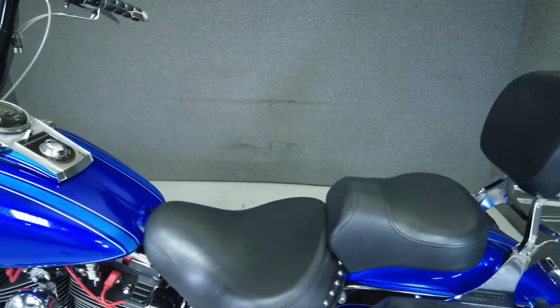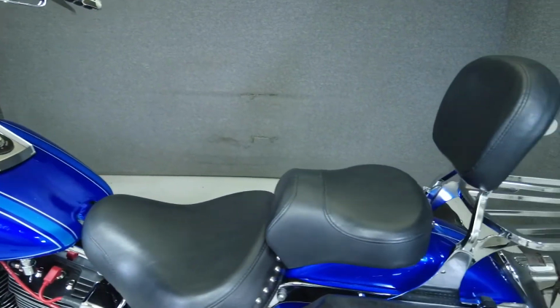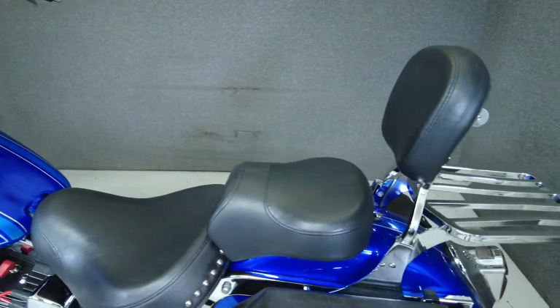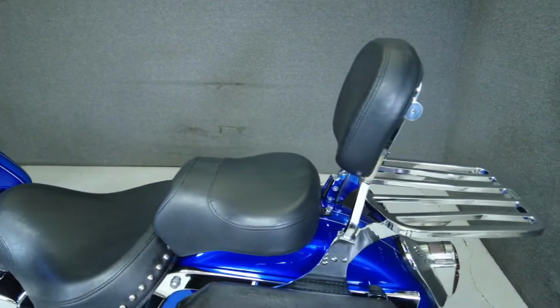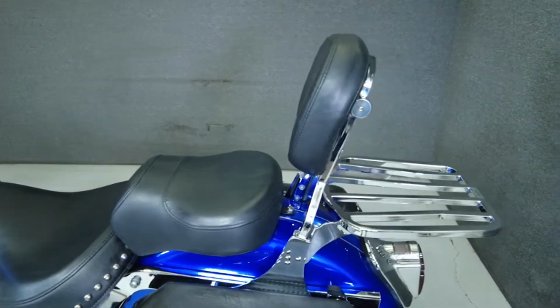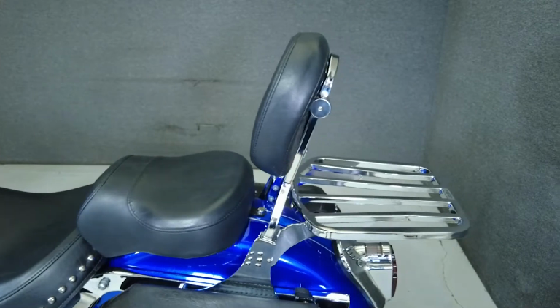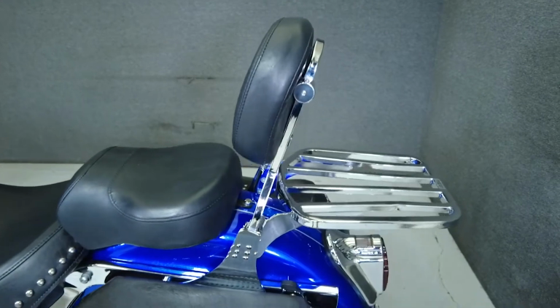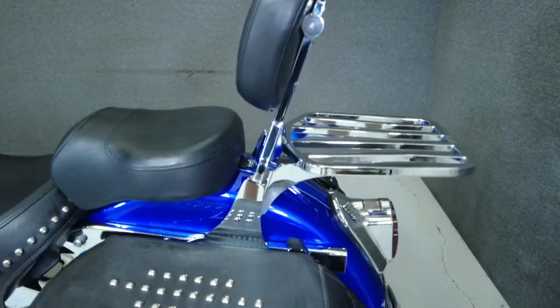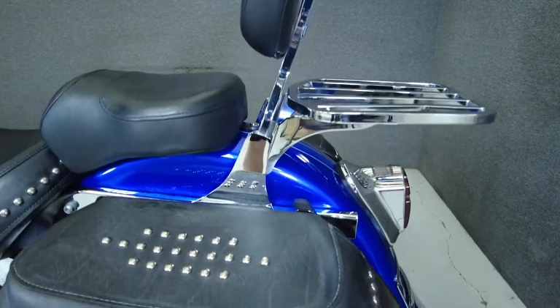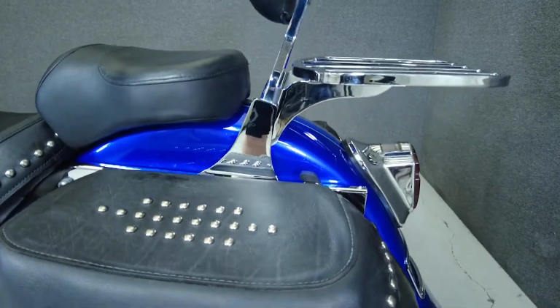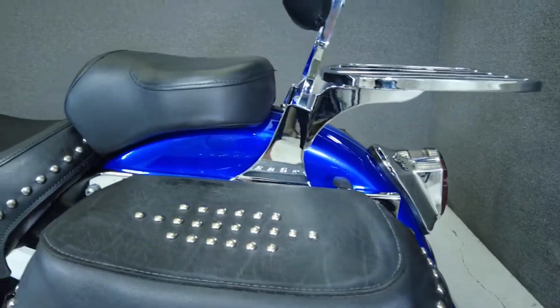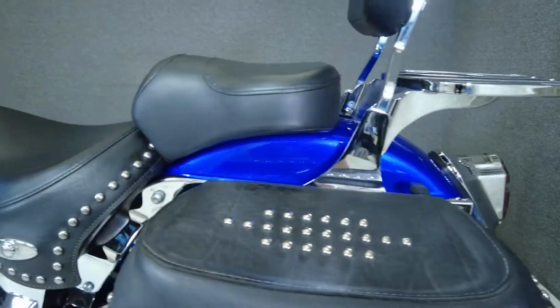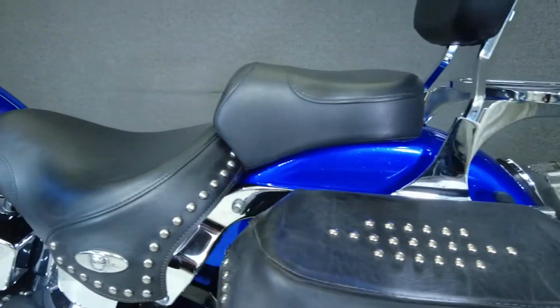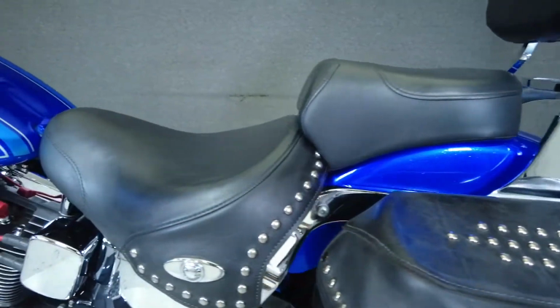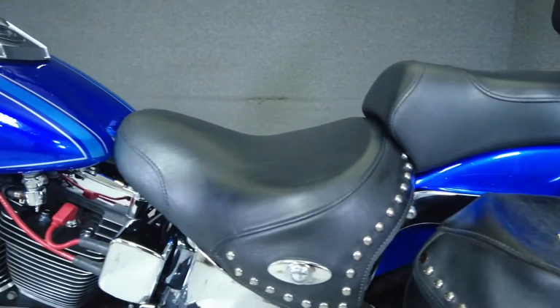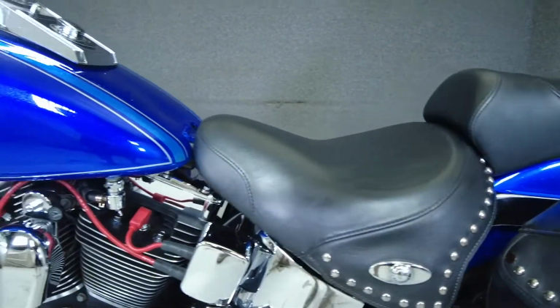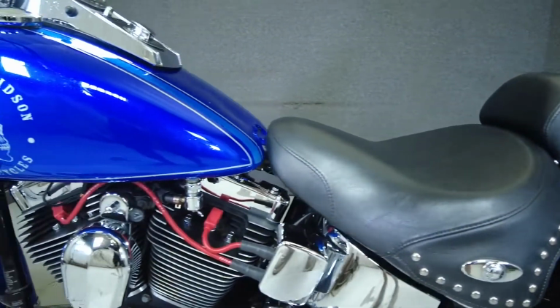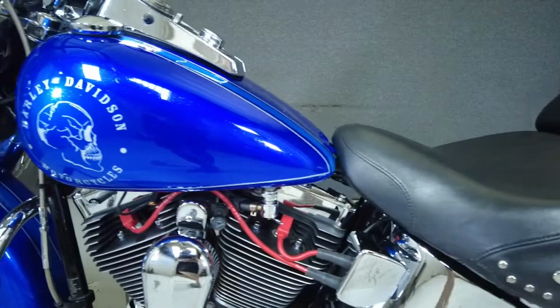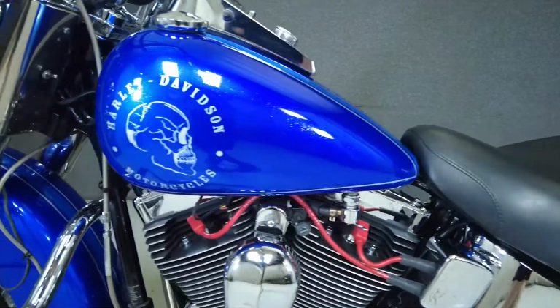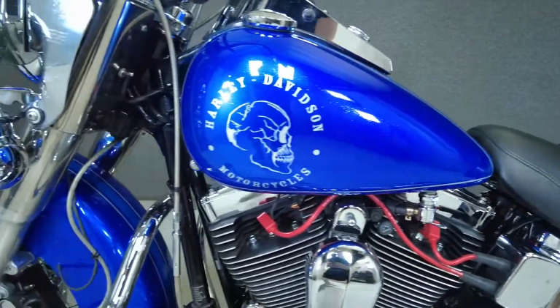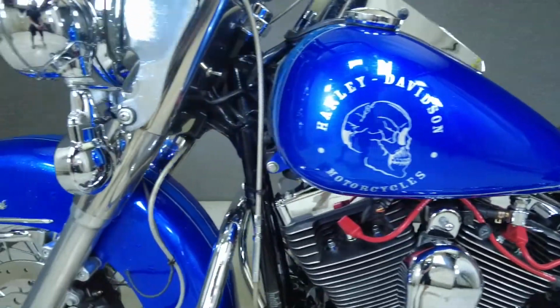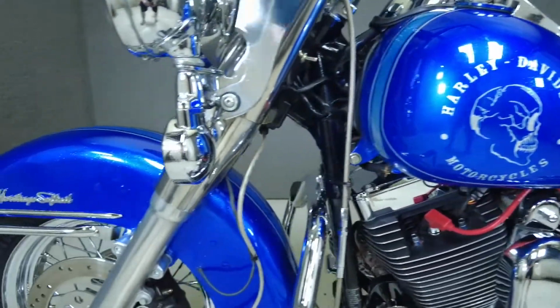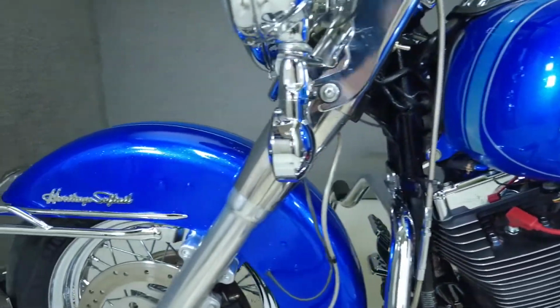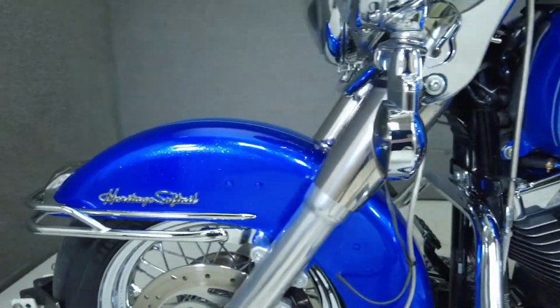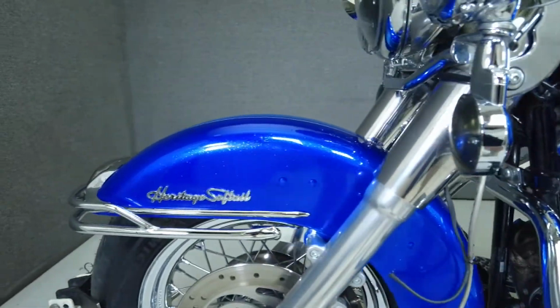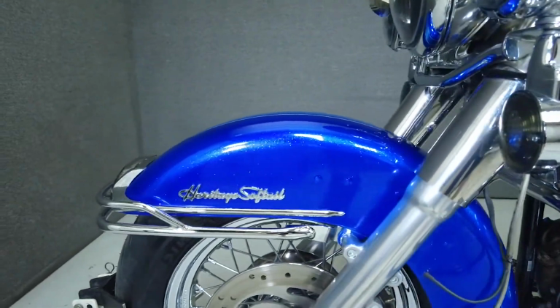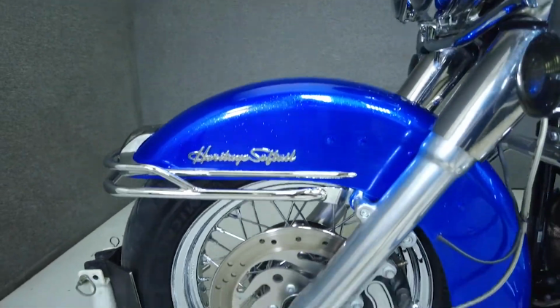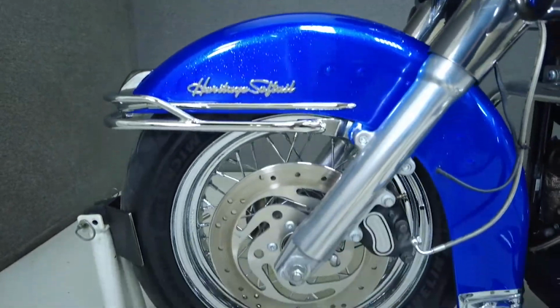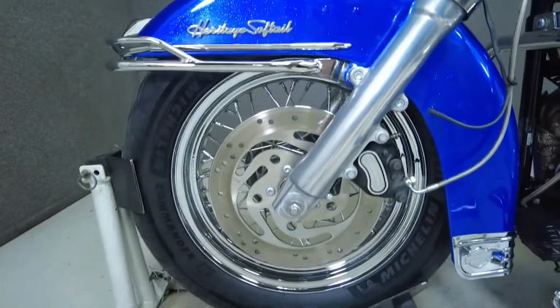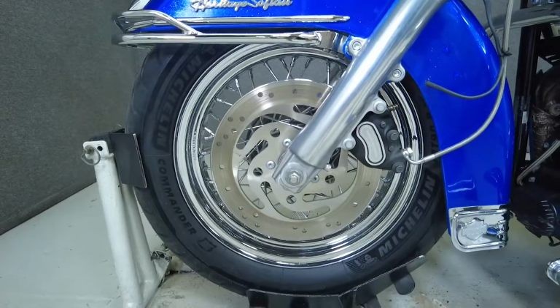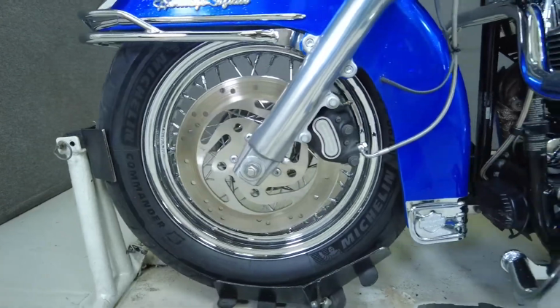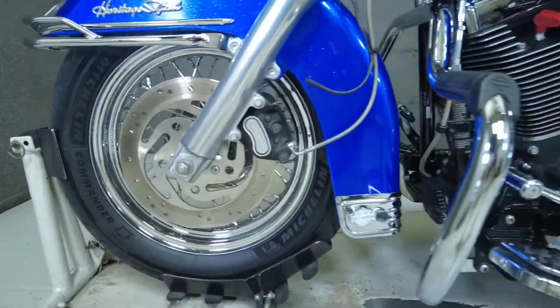It's powered by Harley's time-tested 88 cubic inch V-twin motor paired to a 5-speed transmission producing 75 foot-pounds of torque. This bike would be a great way to get onto a Harley Big Twin, with its lower seat height of only 25.5 inches and a dry weight of 676 pounds.